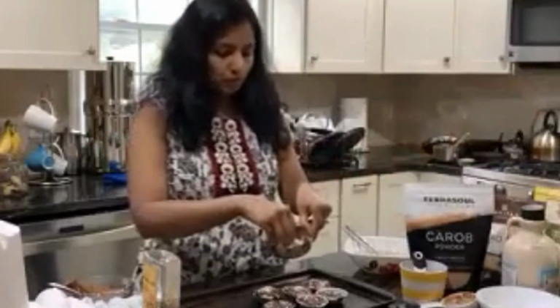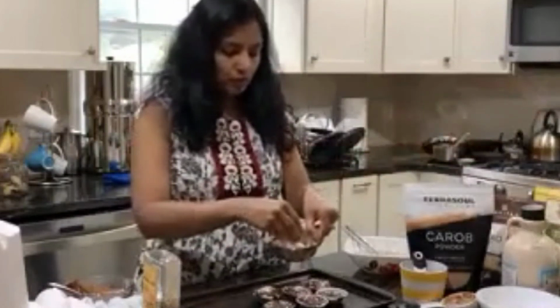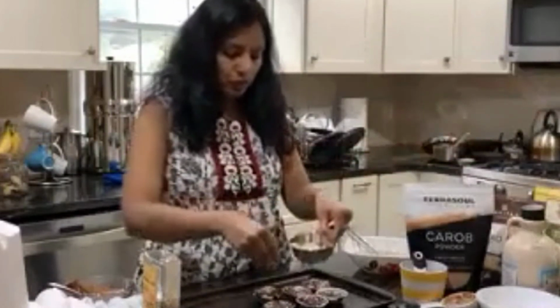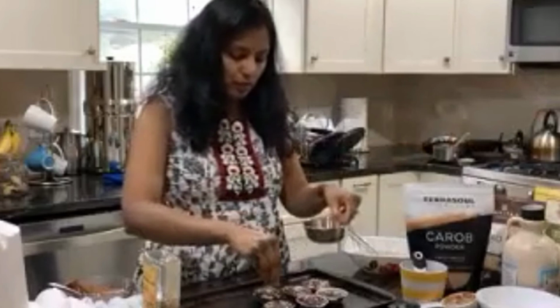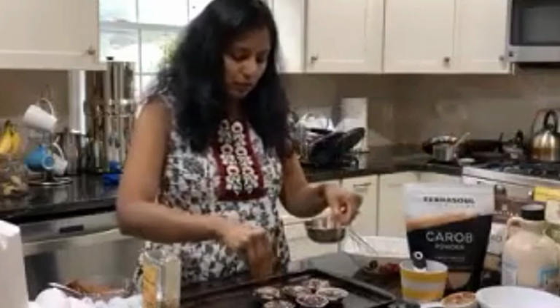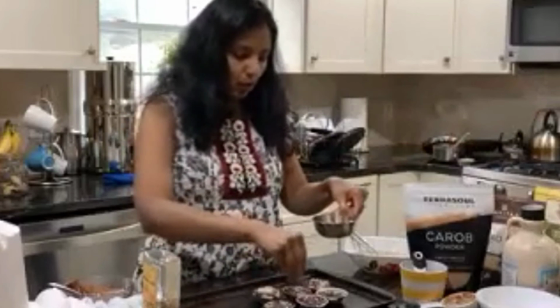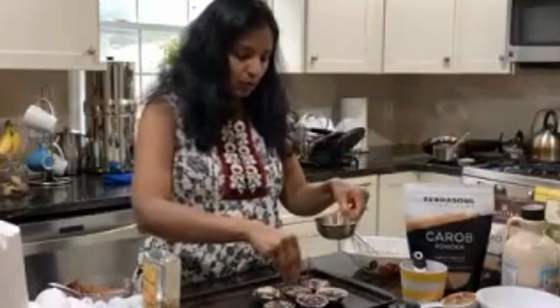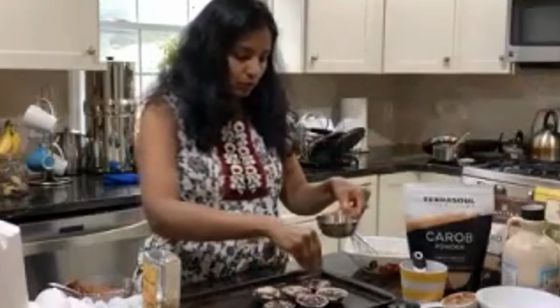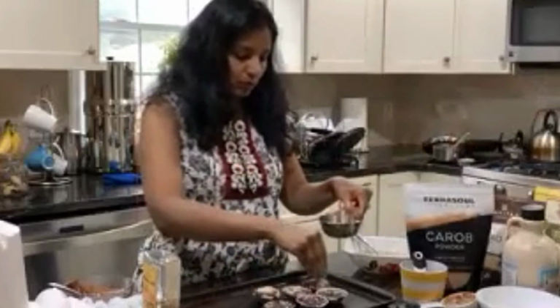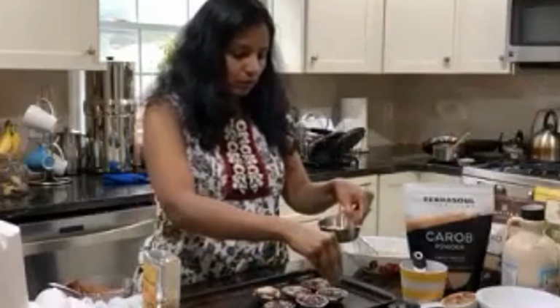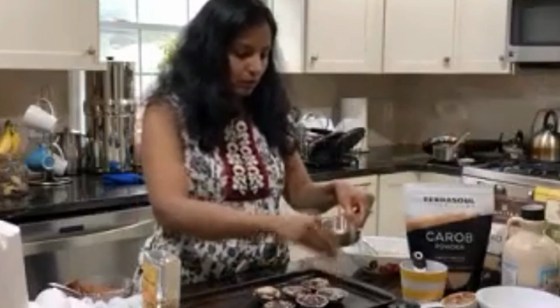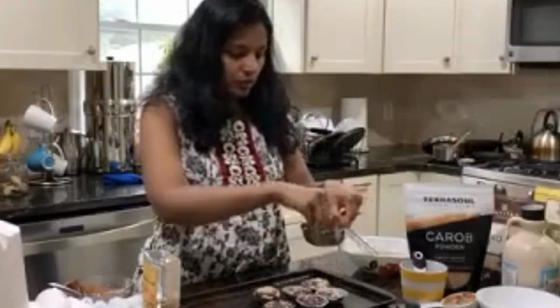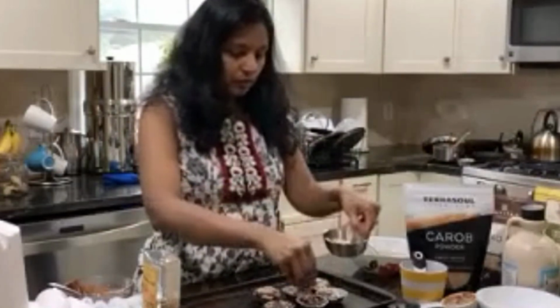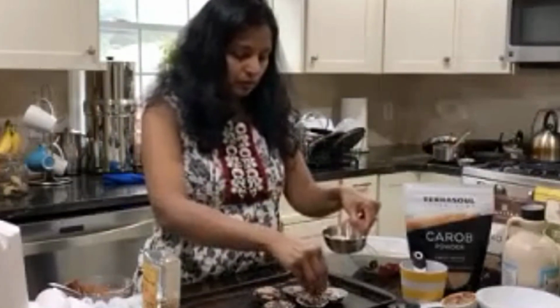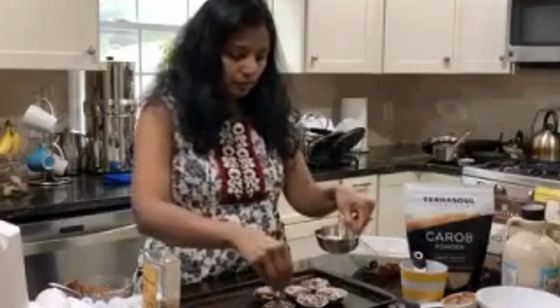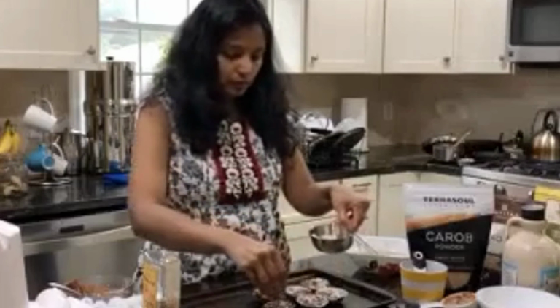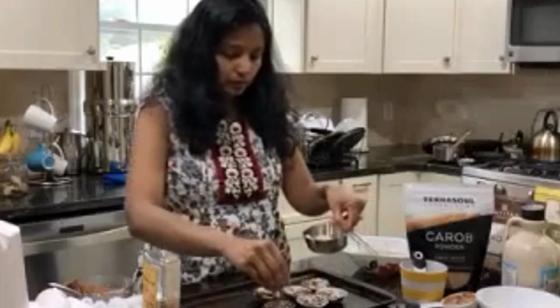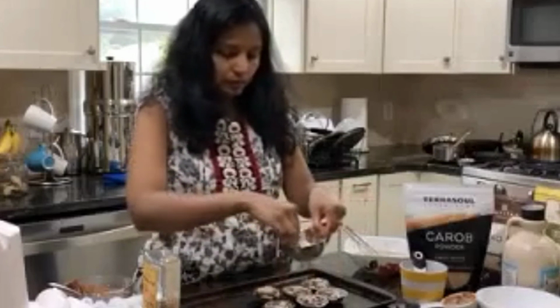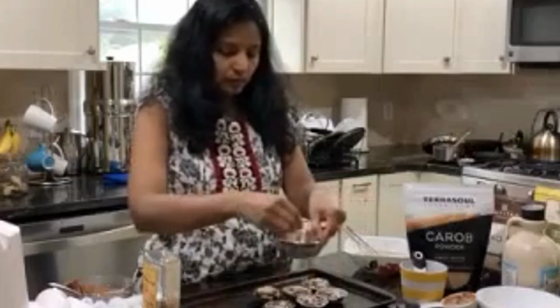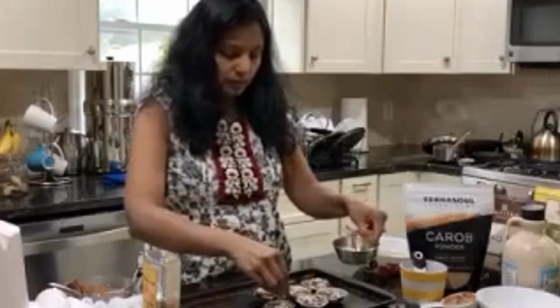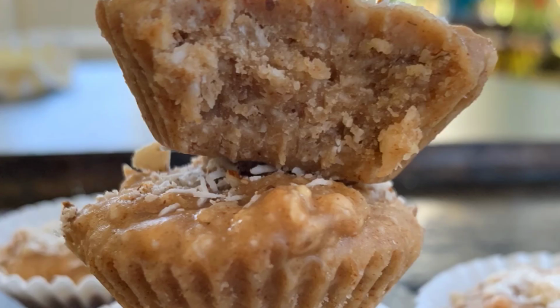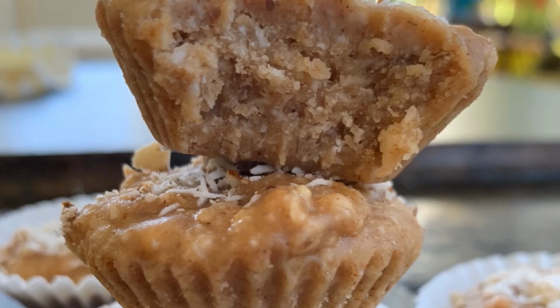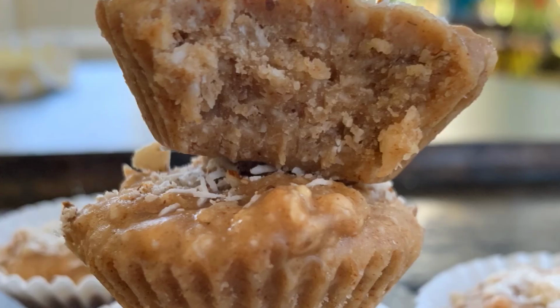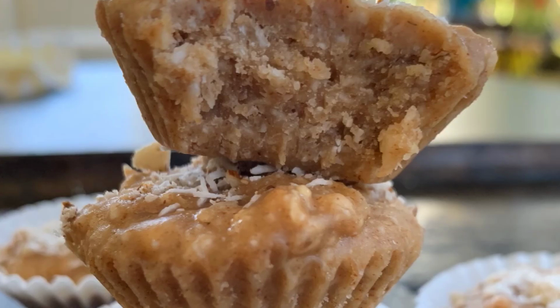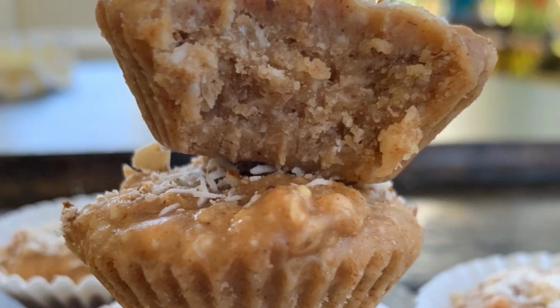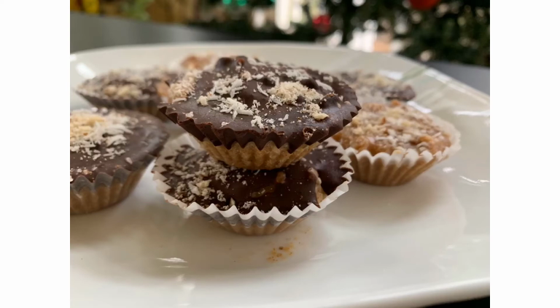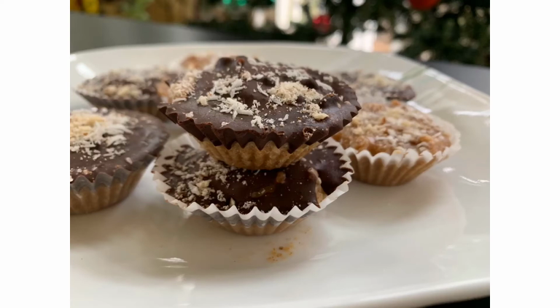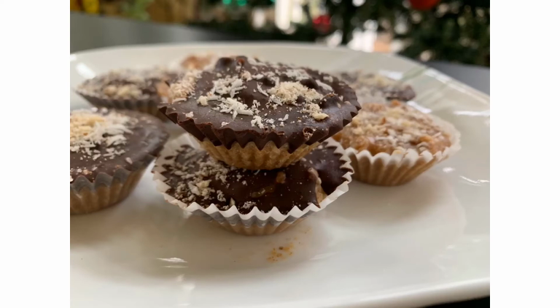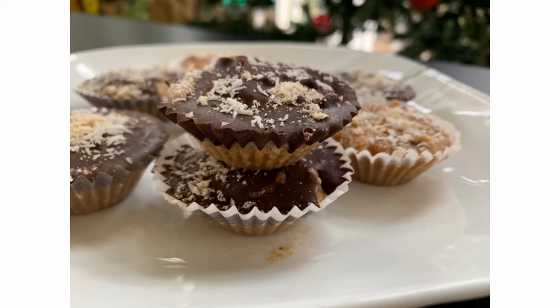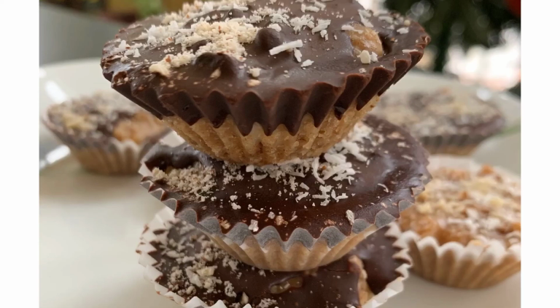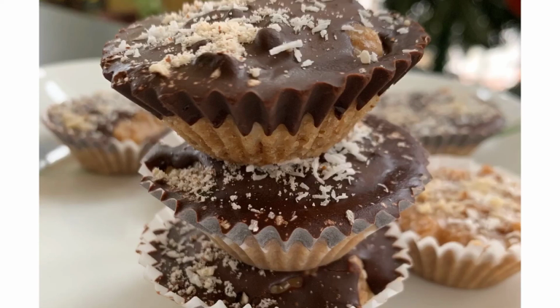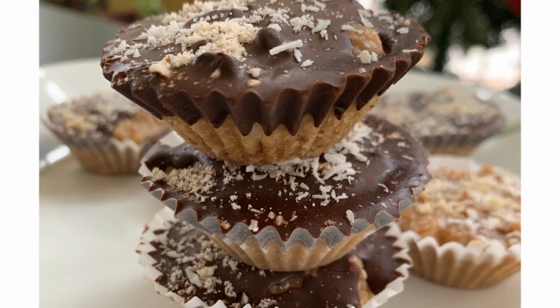I'm adding both the shredded coconut as well as the crushed almonds on top — see how pretty it looks. That's it. Enjoy! I hope you love this recipe and try it.